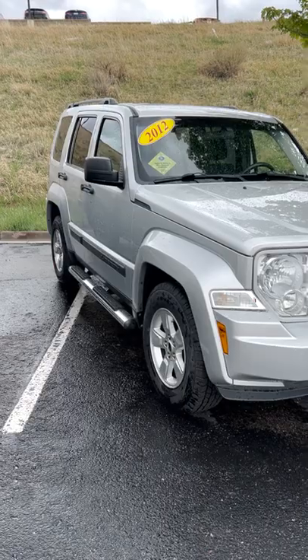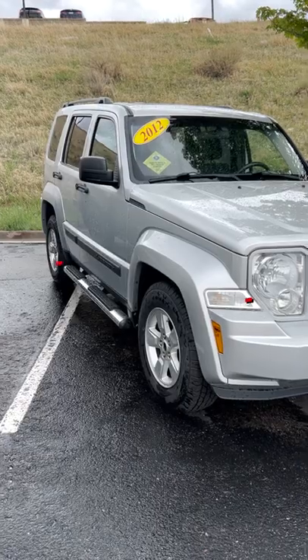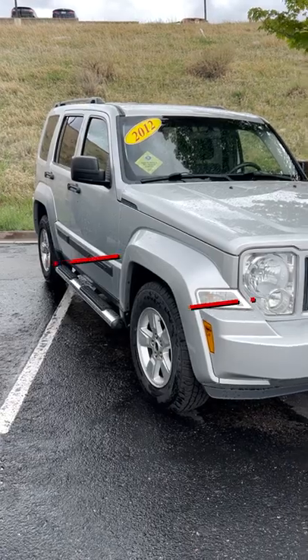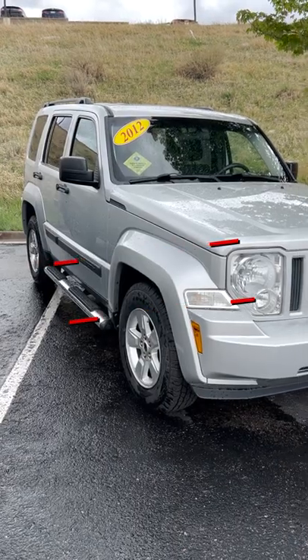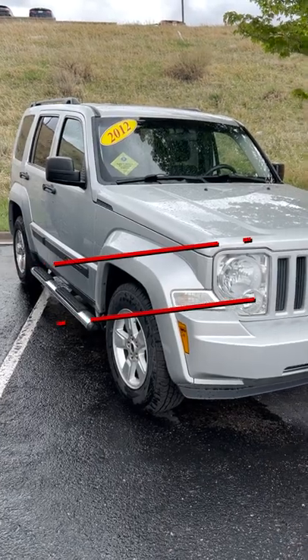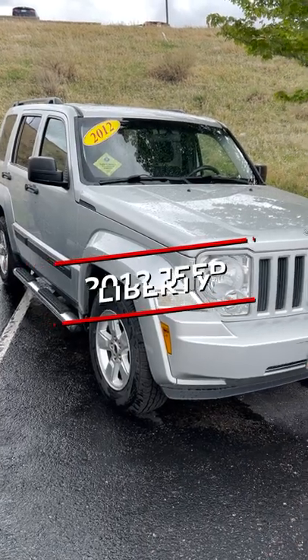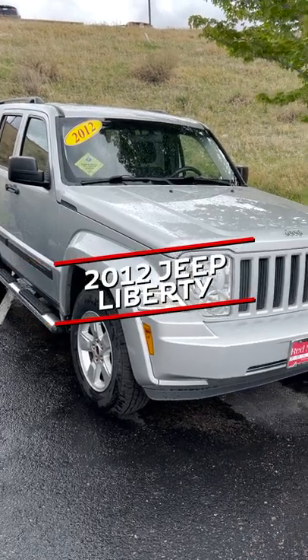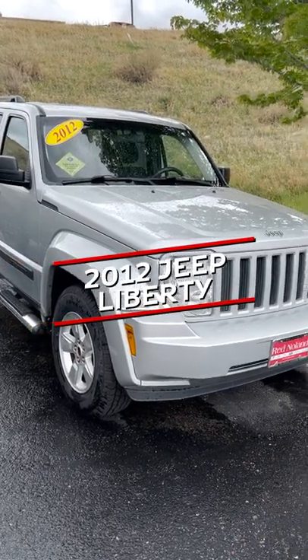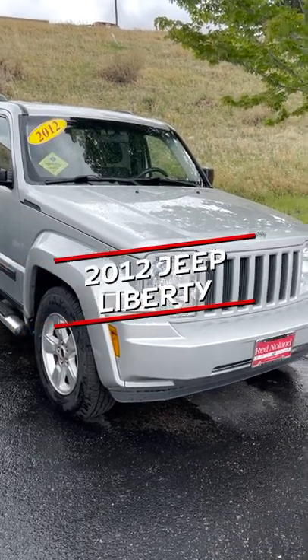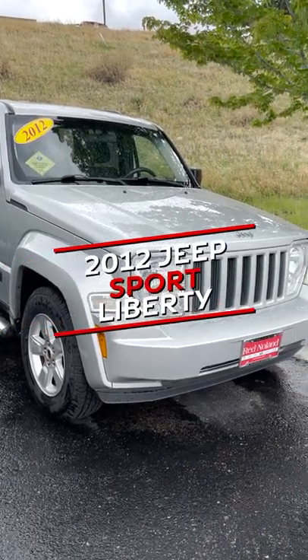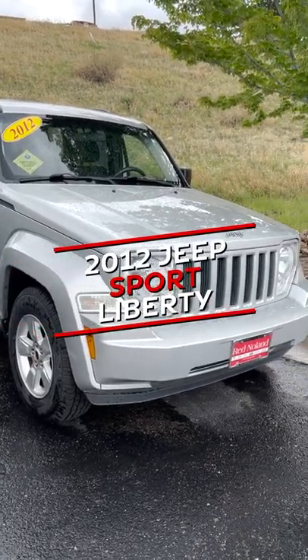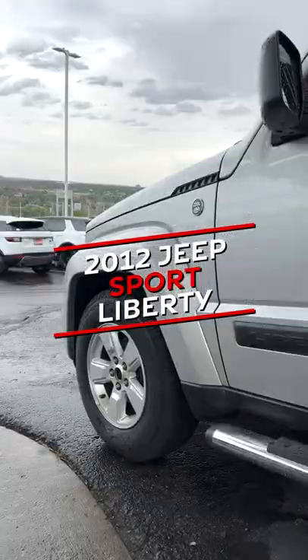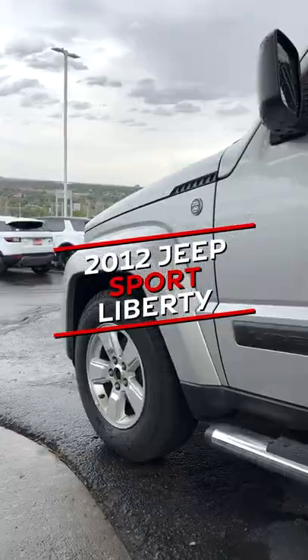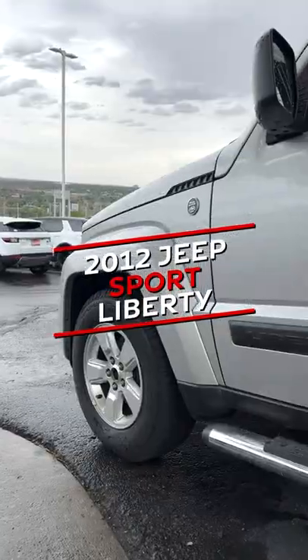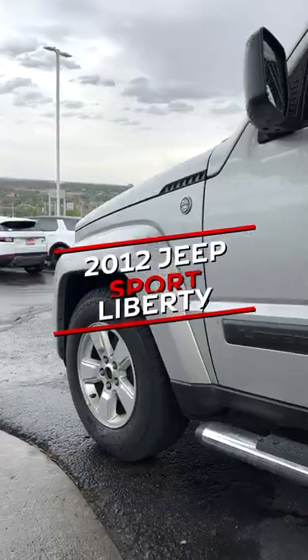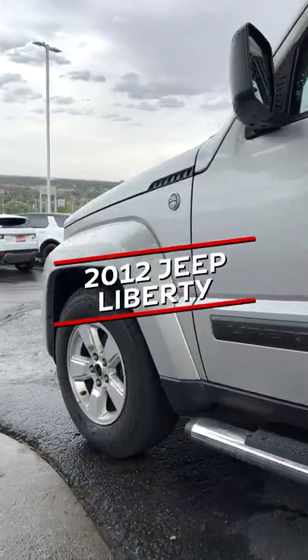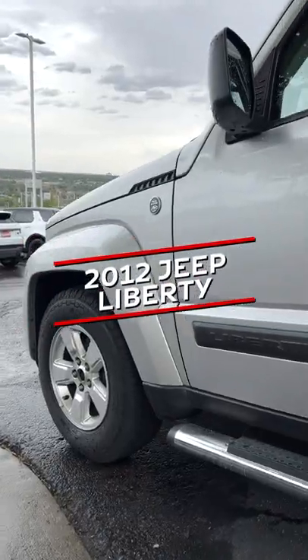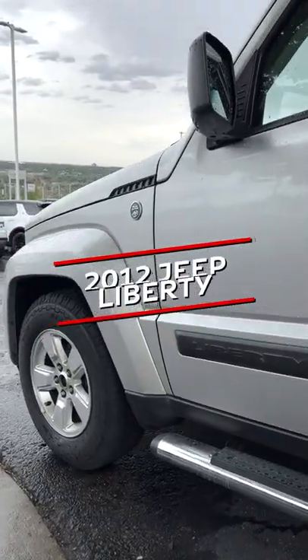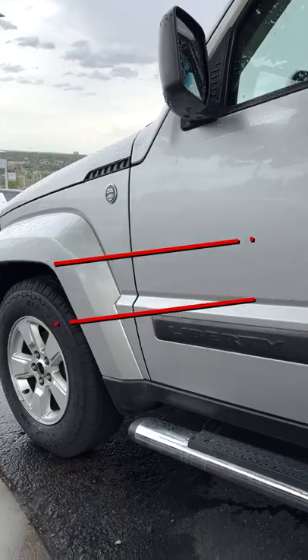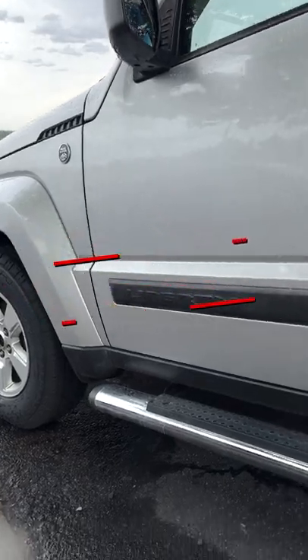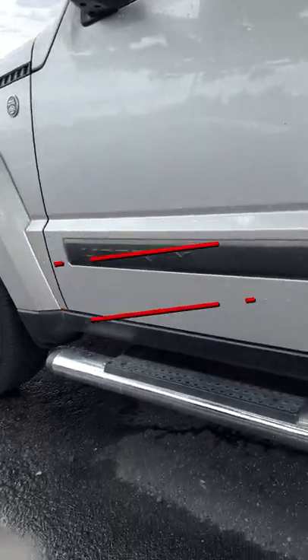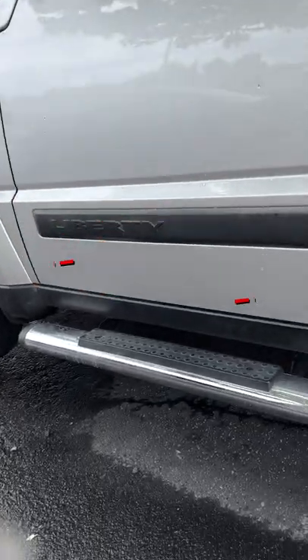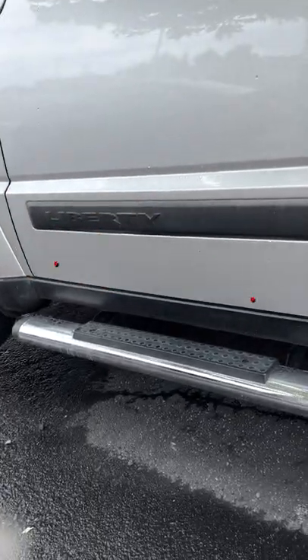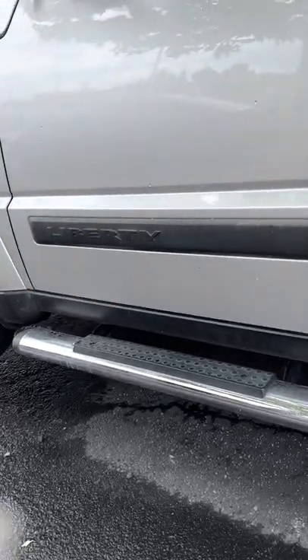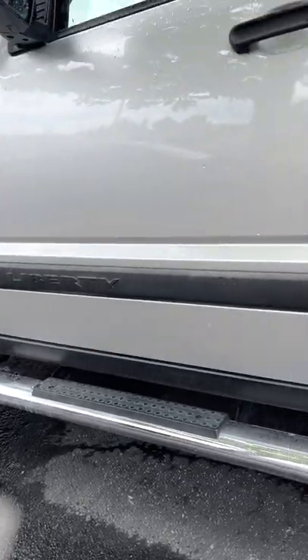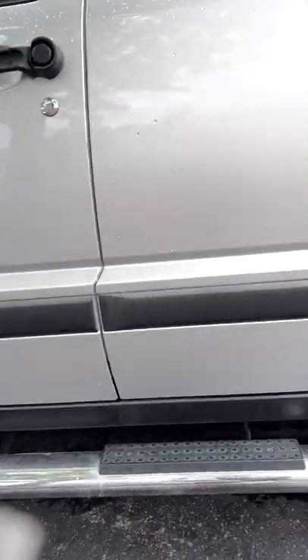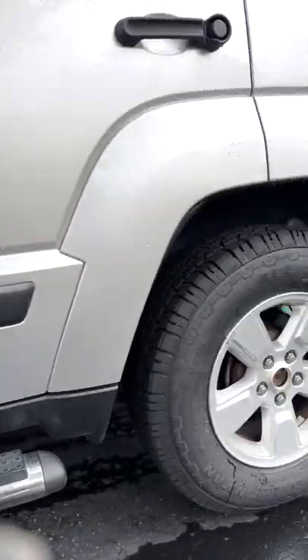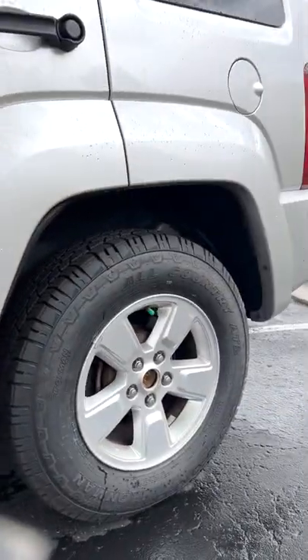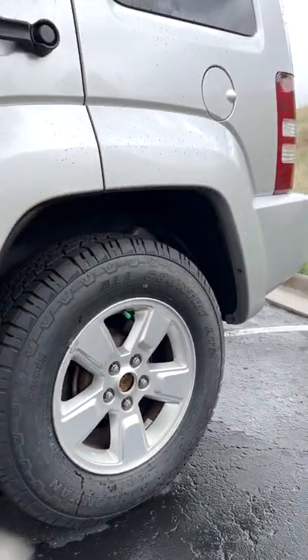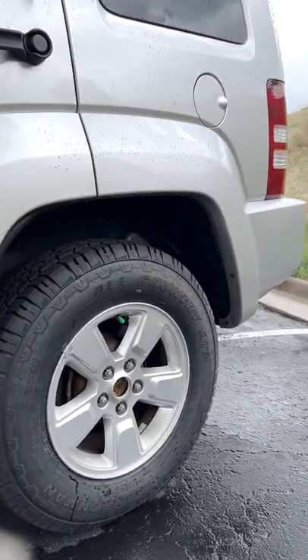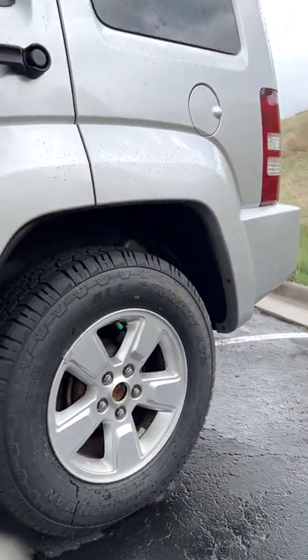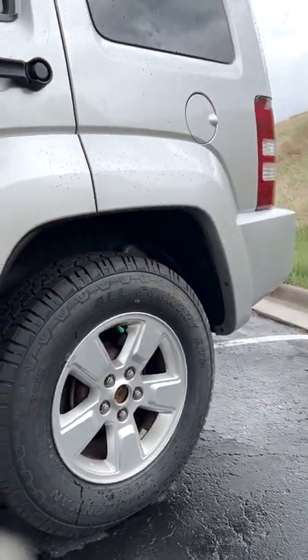This is the 2012 Jeep Liberty Sport. The silver exterior looks great. You've got logos and branding all the way around, and you have four-wheel drive because you're driving a Jeep, of course.